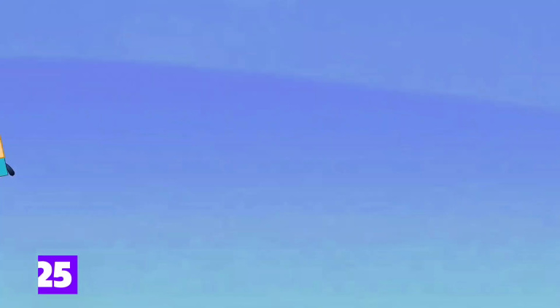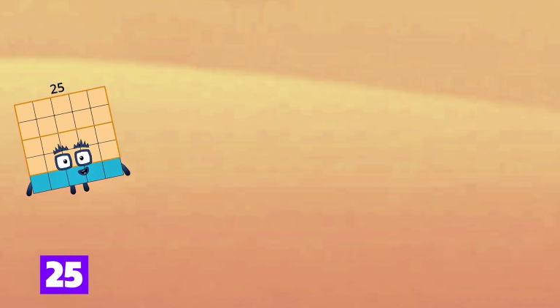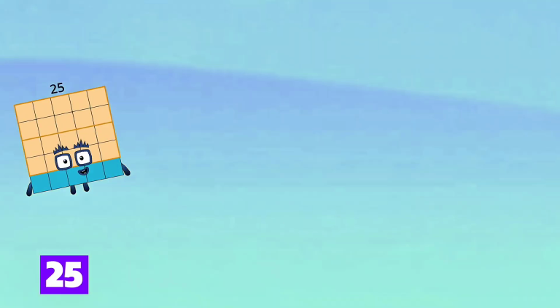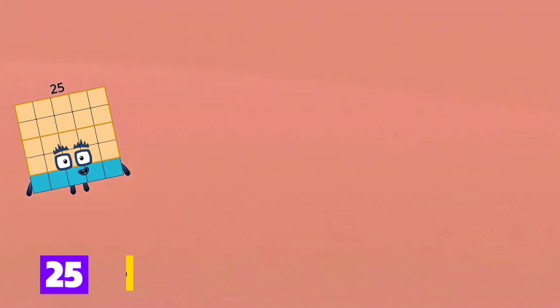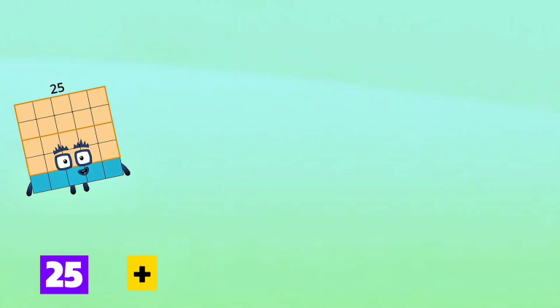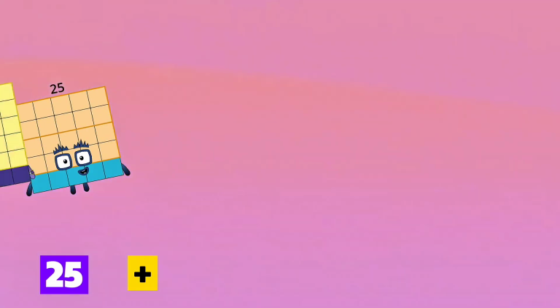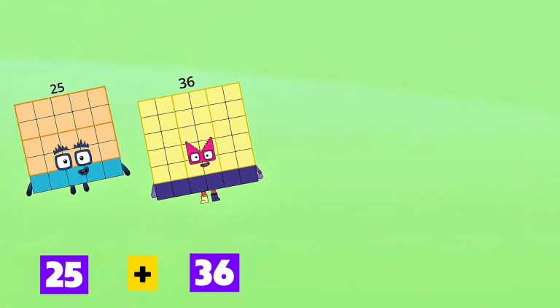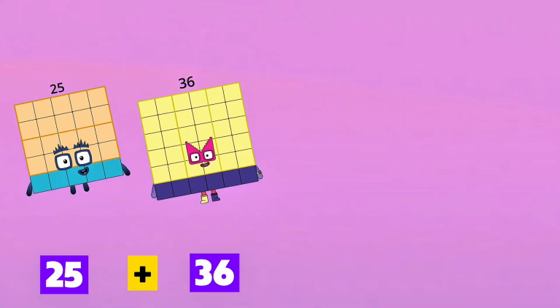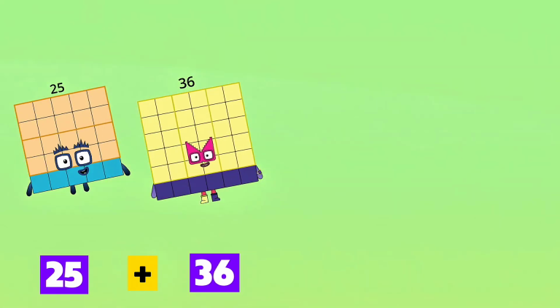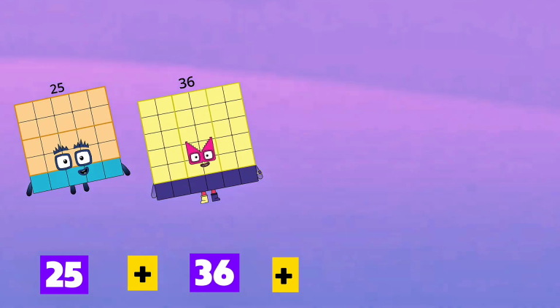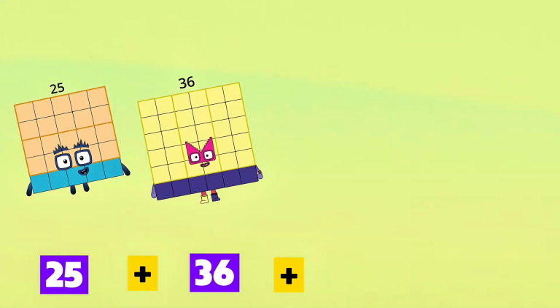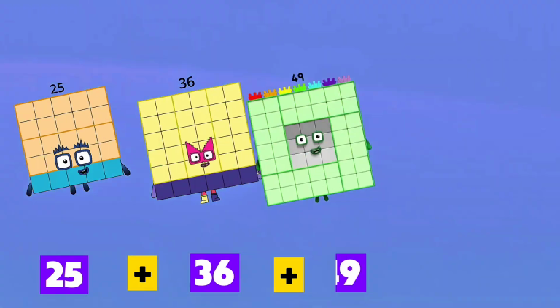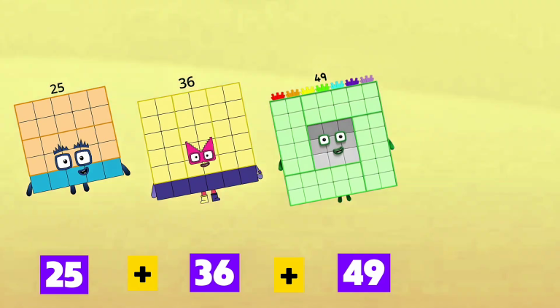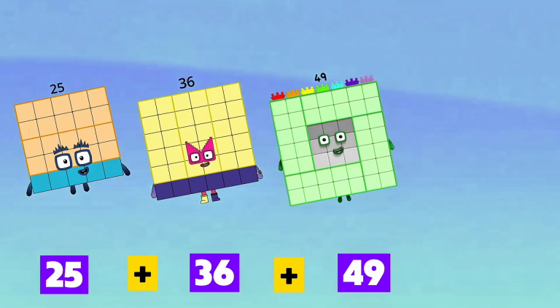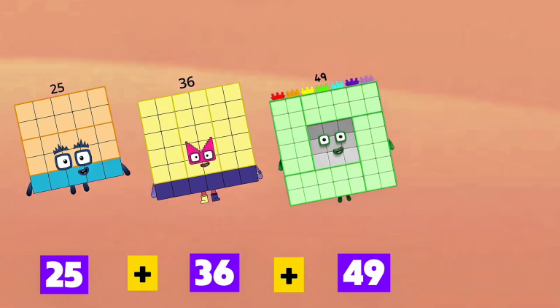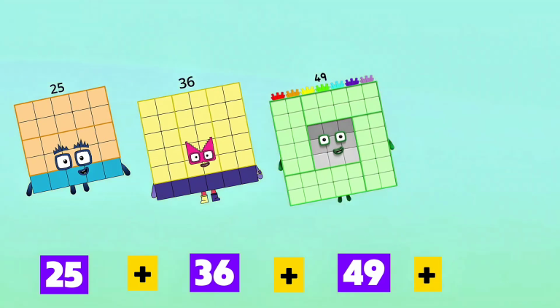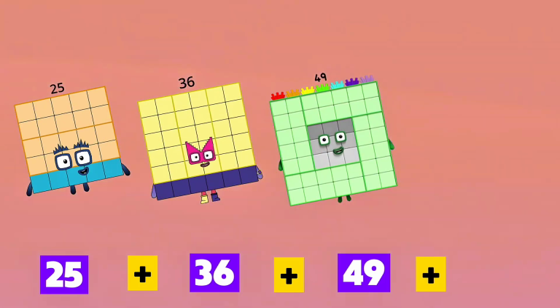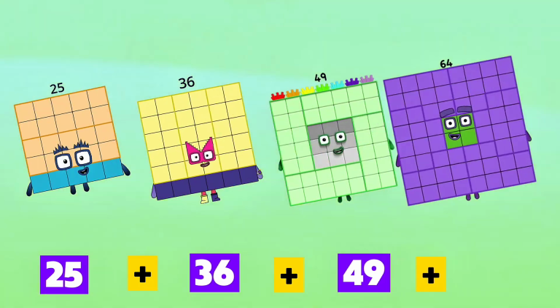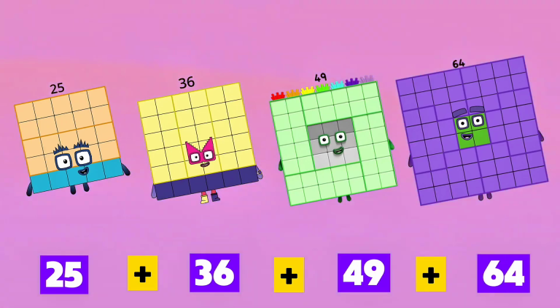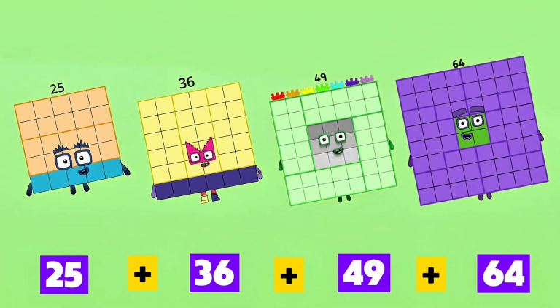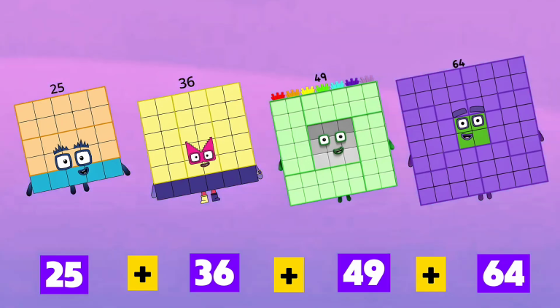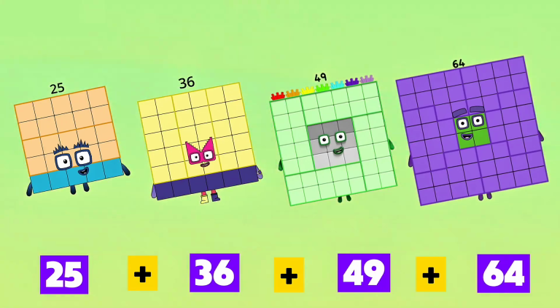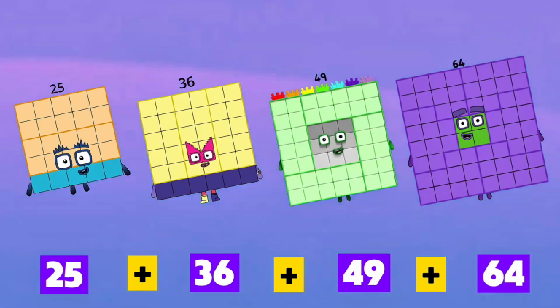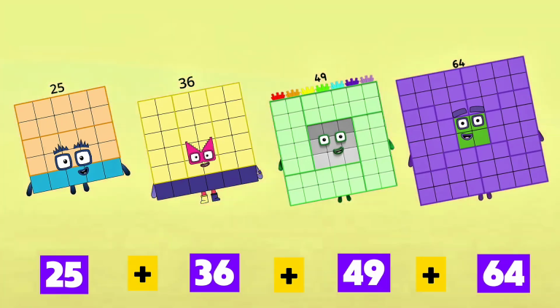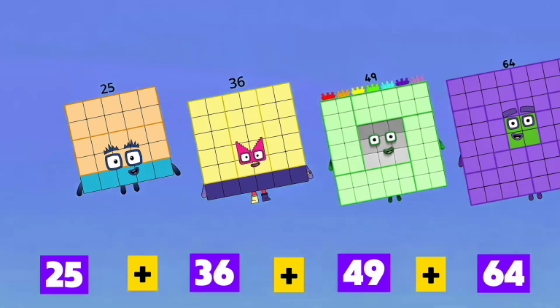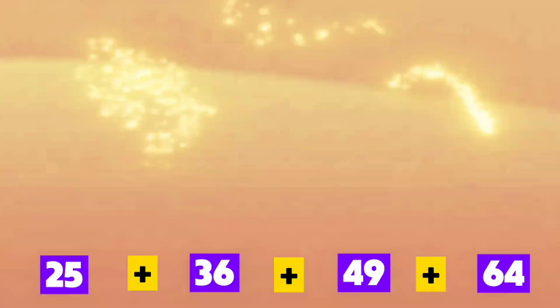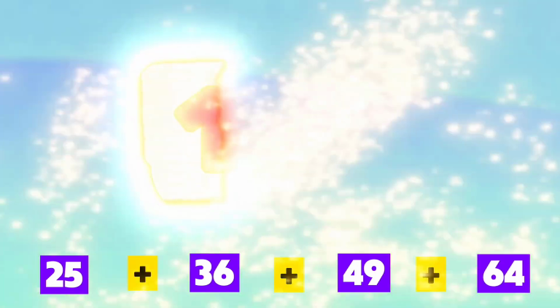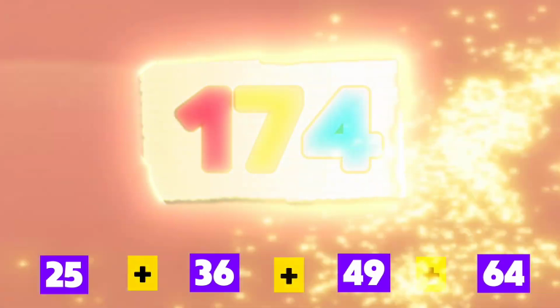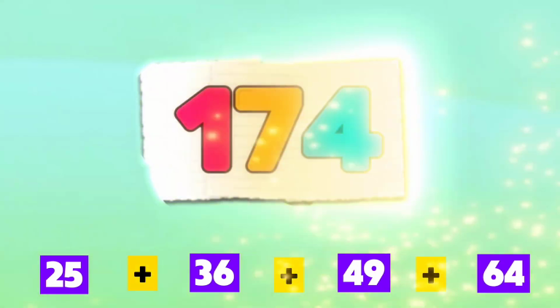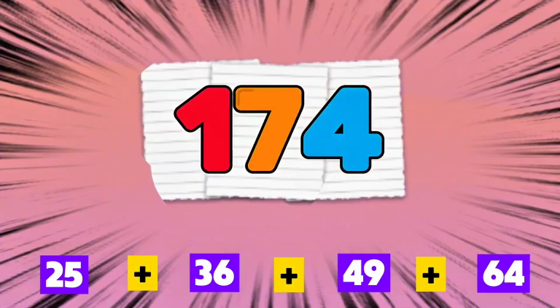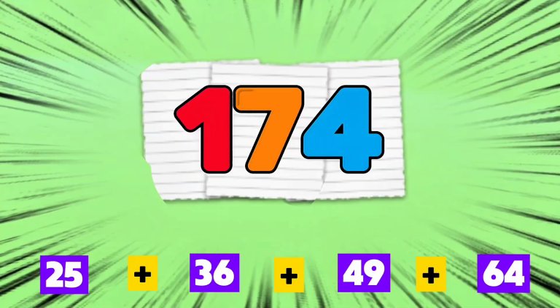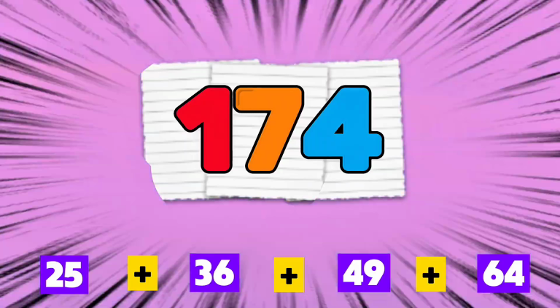25 plus 36 plus 49 plus 64 is equals to 174.